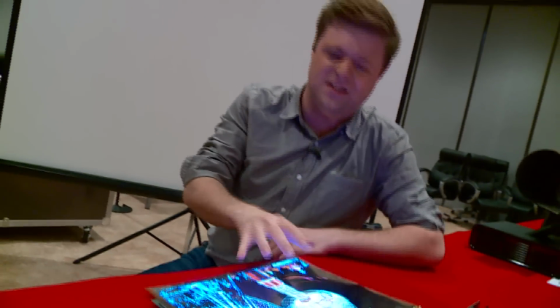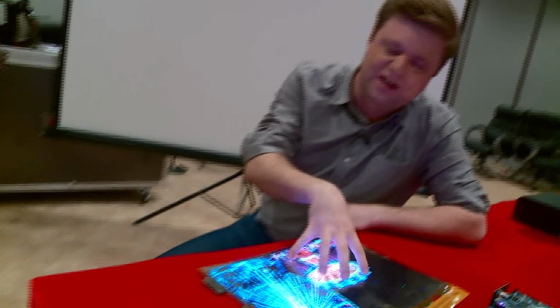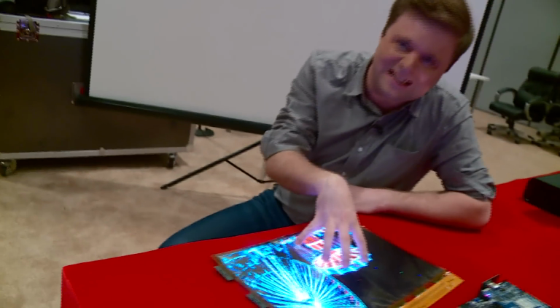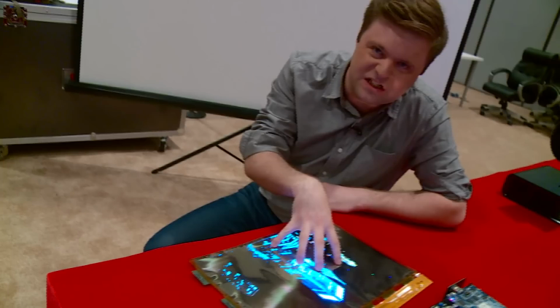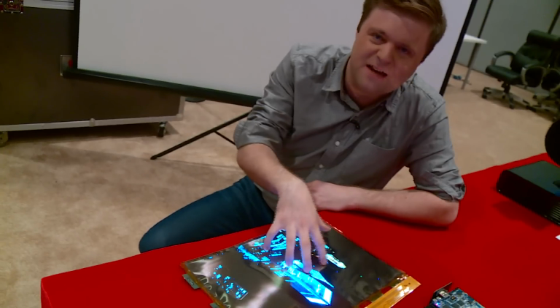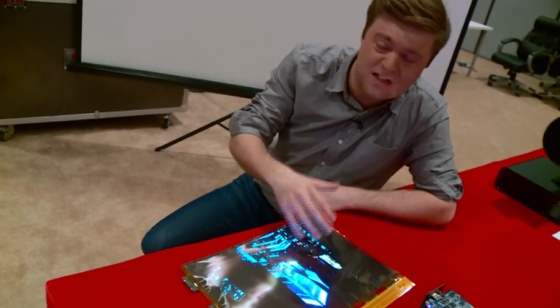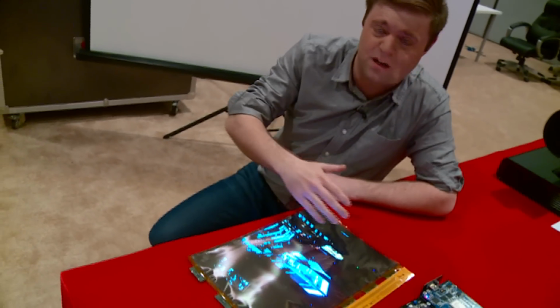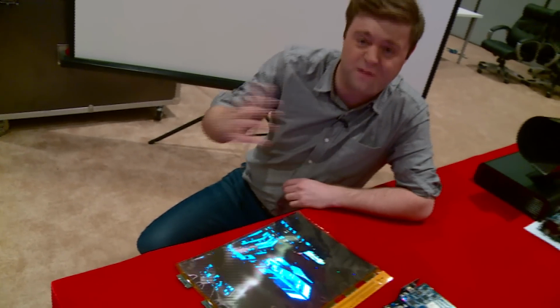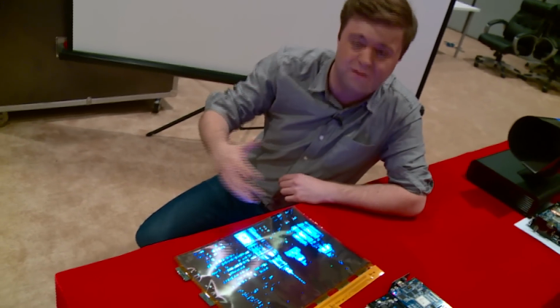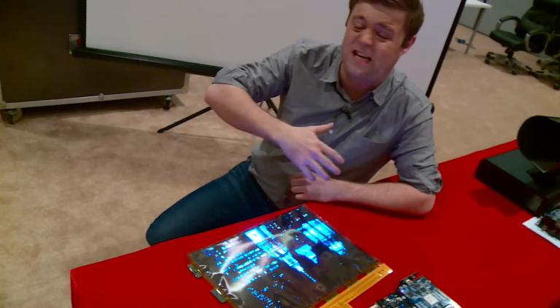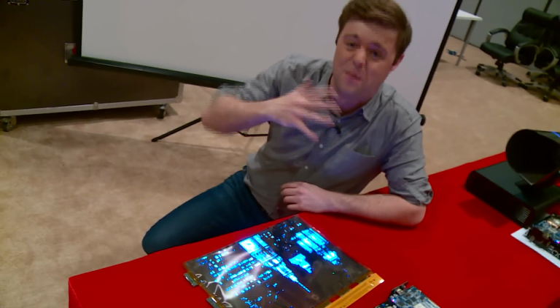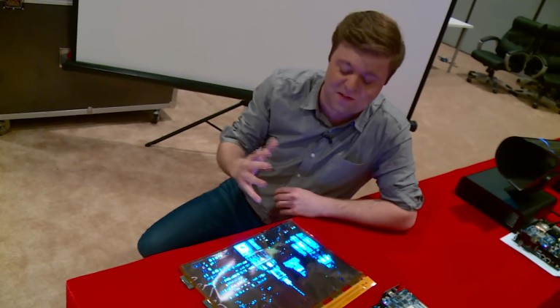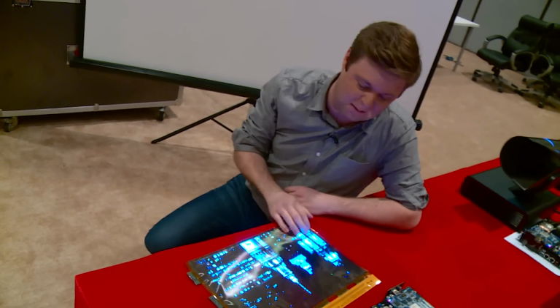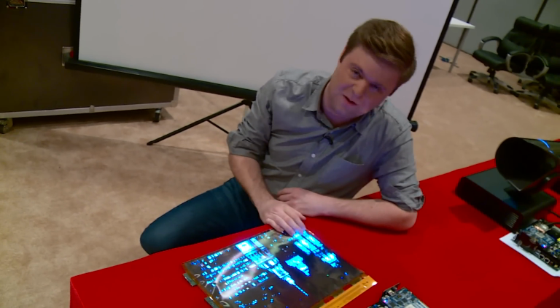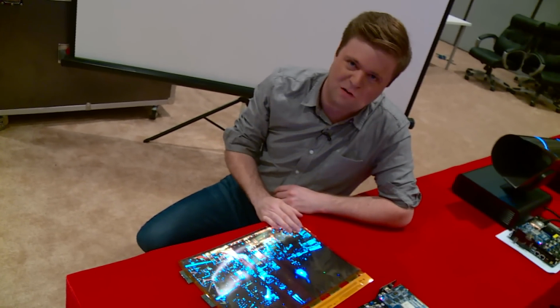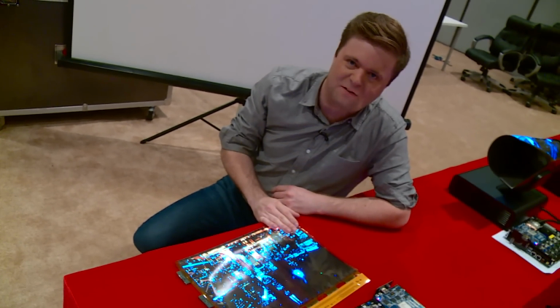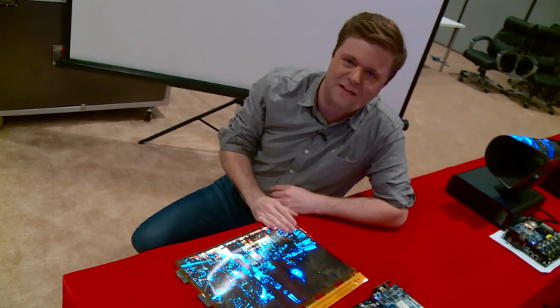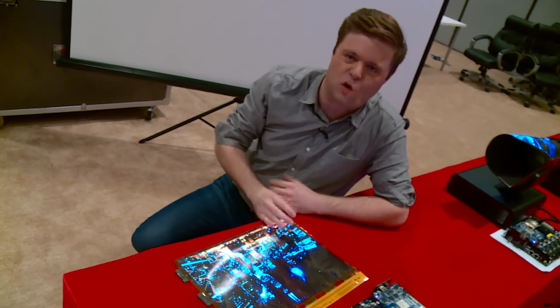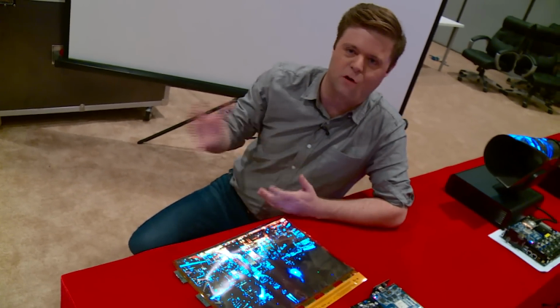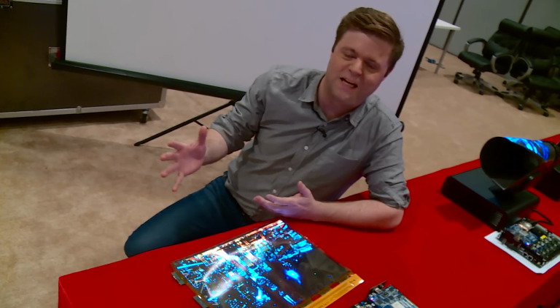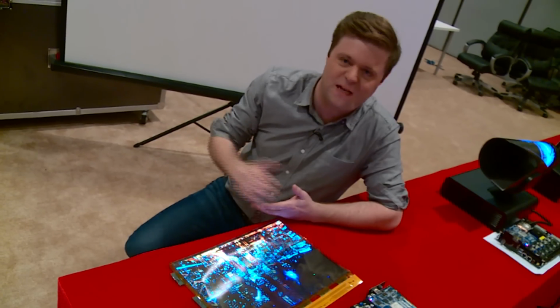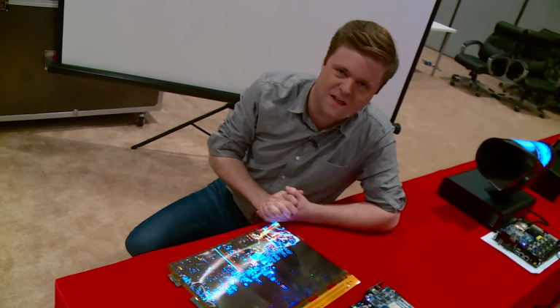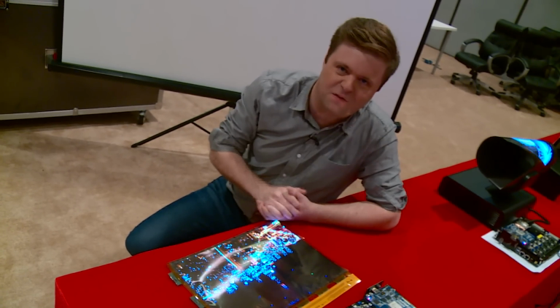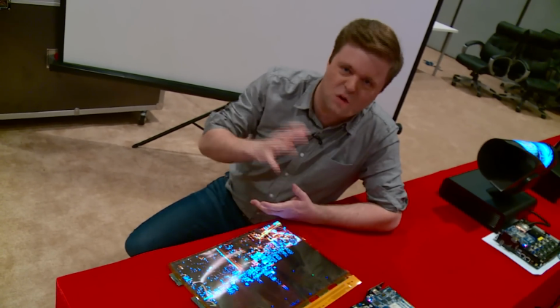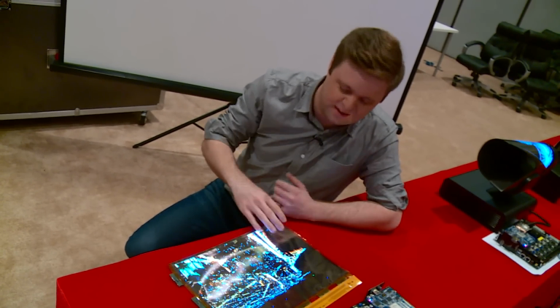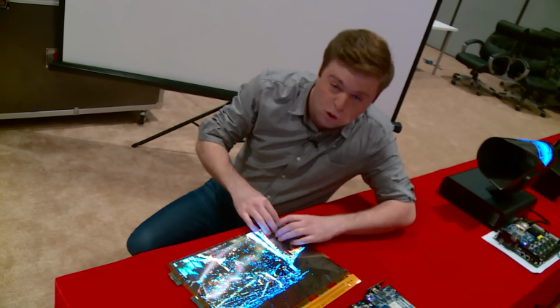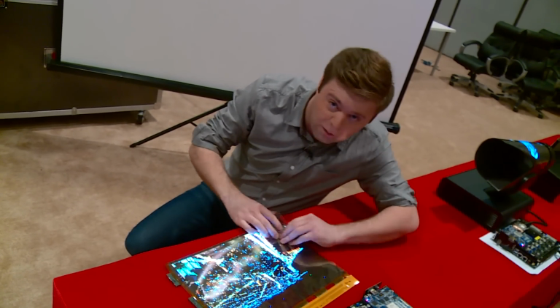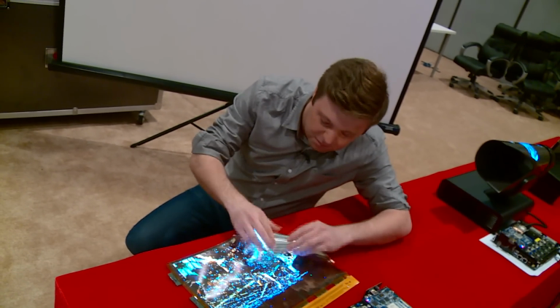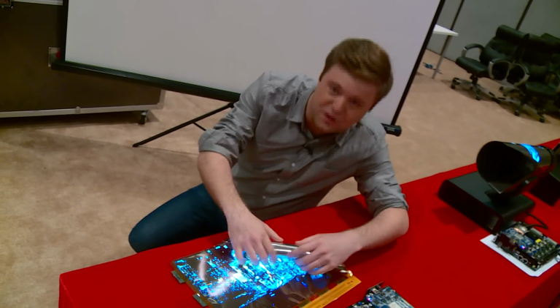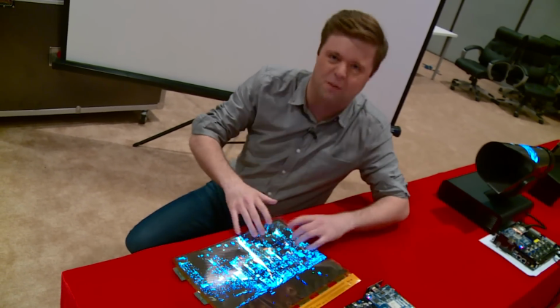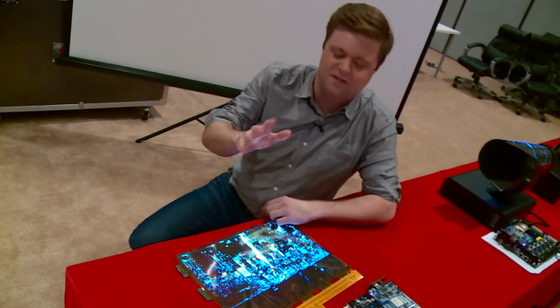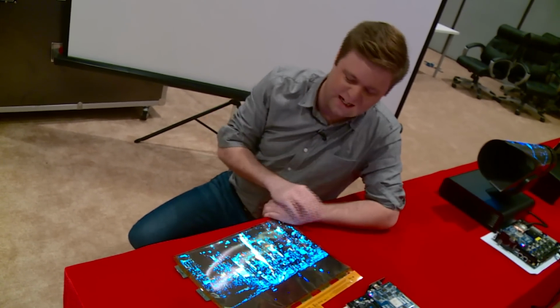Now this screen is 18 inches. Eventually they say it could be 55 inches, even bigger than that perhaps. So rather than having a TV in the corner of your room taking up space, you could finish watching TV, roll it up, put it in the cupboard, never see it again.